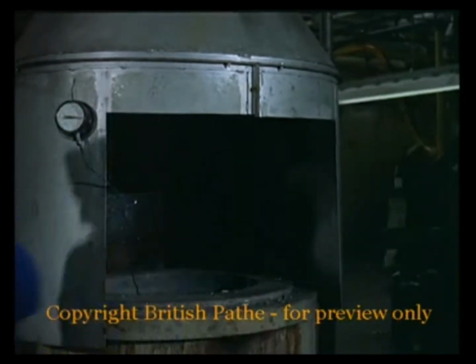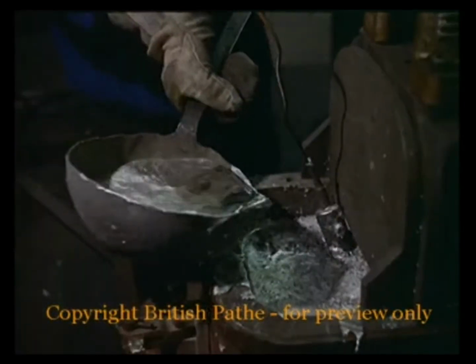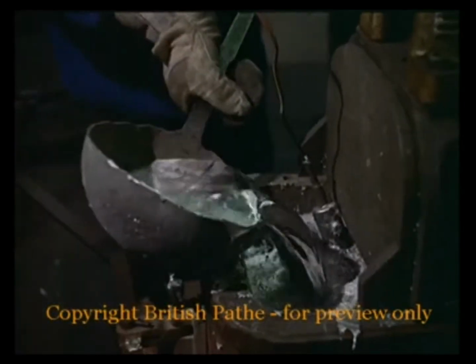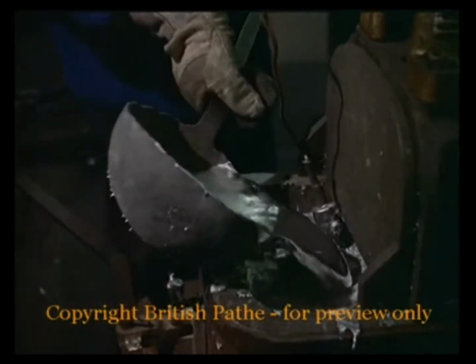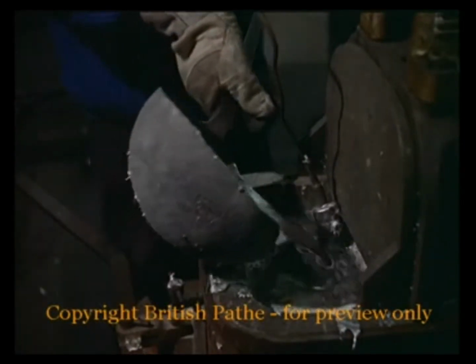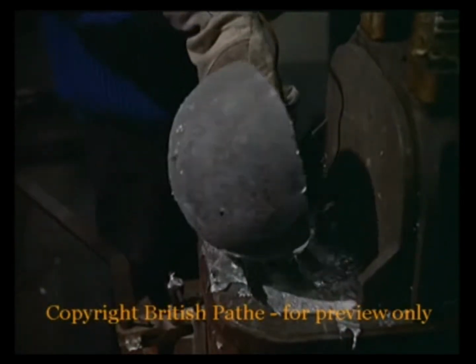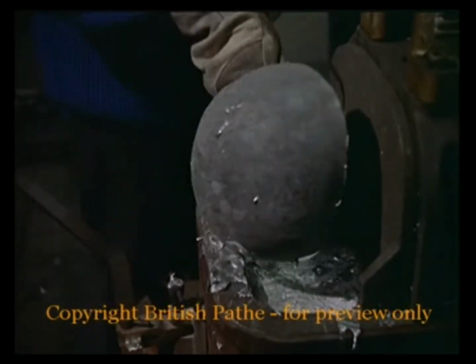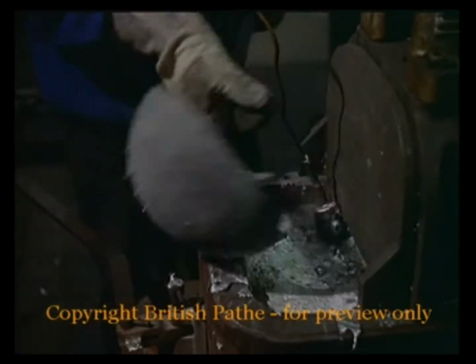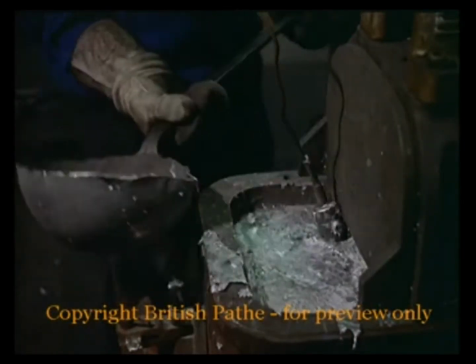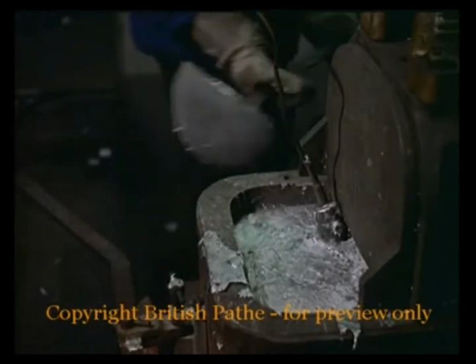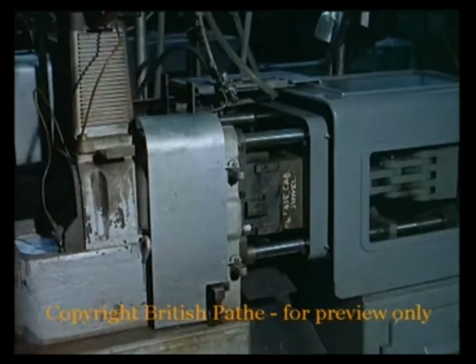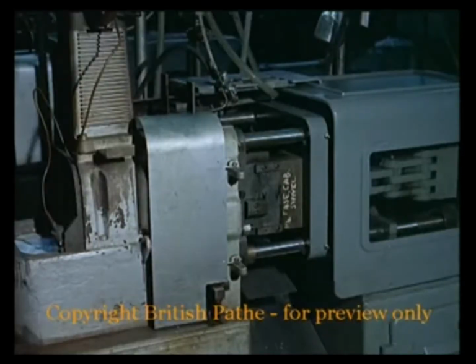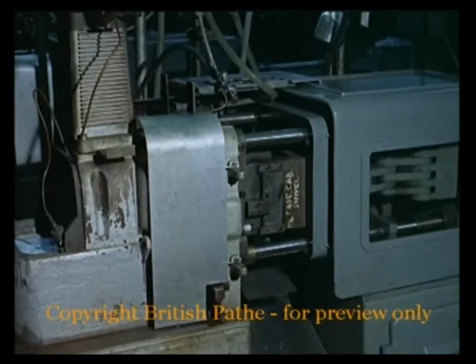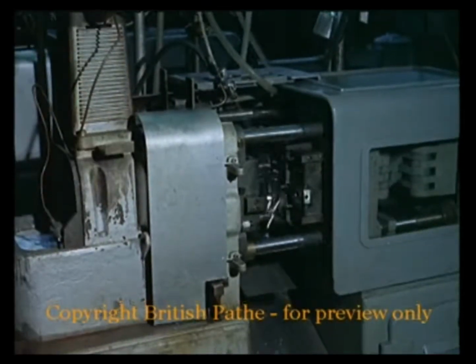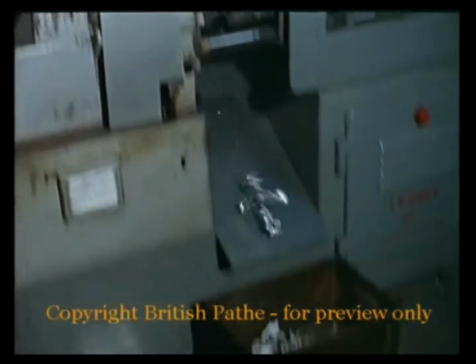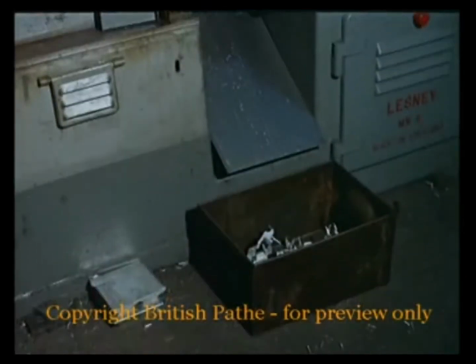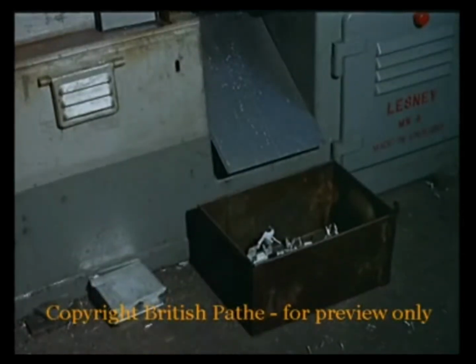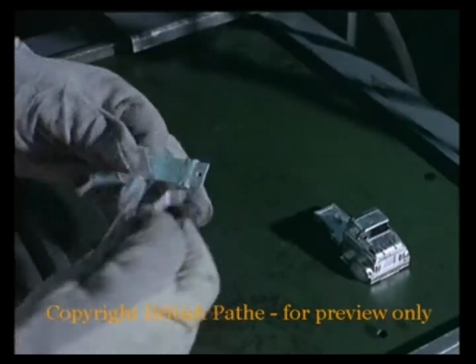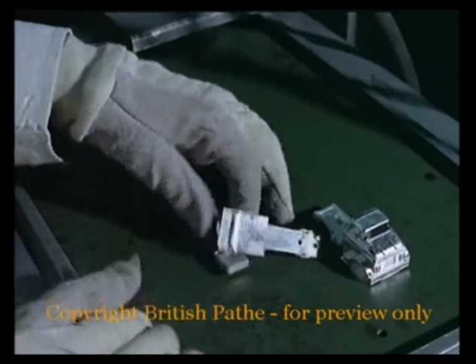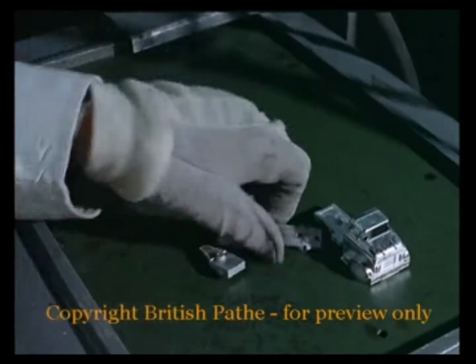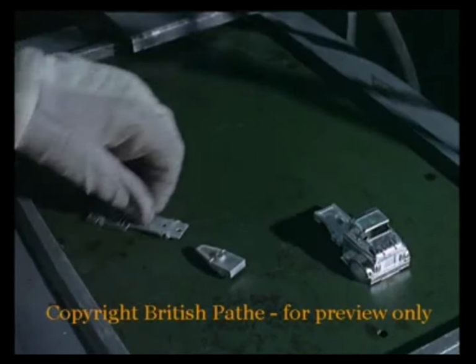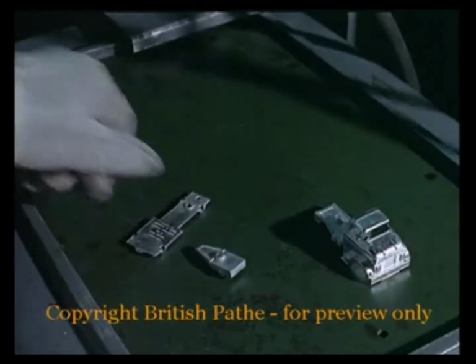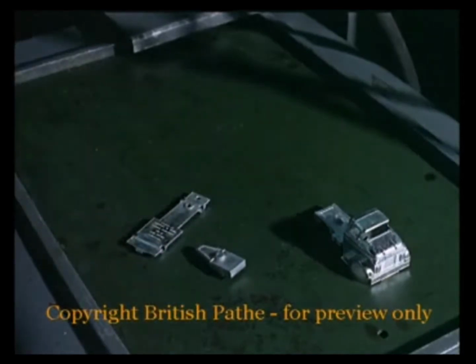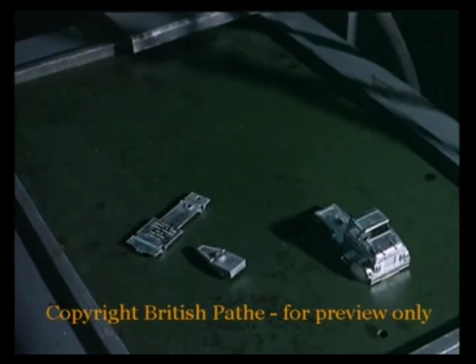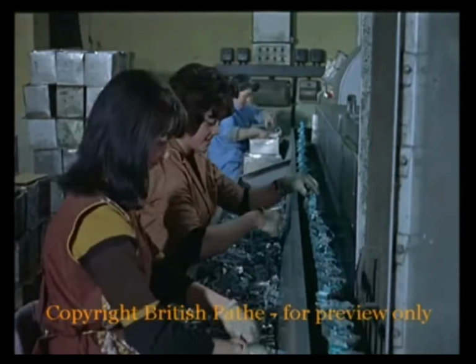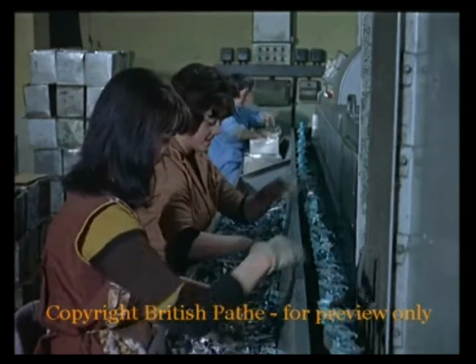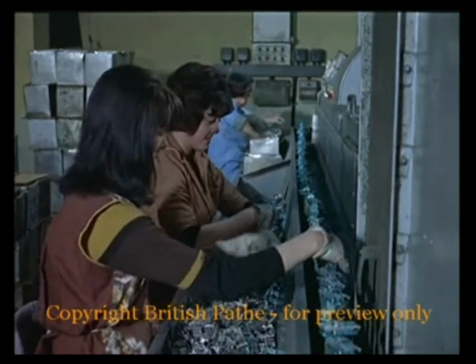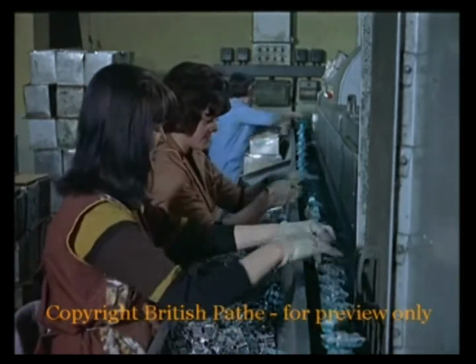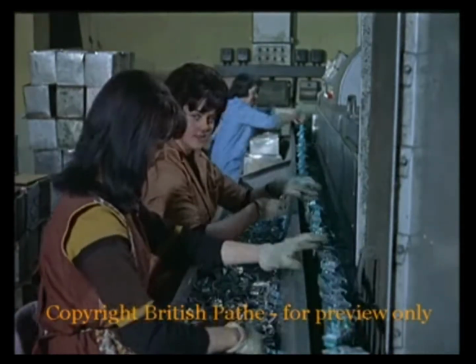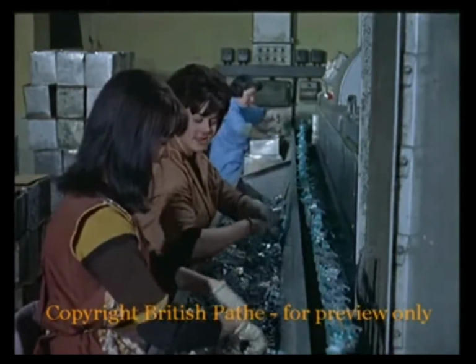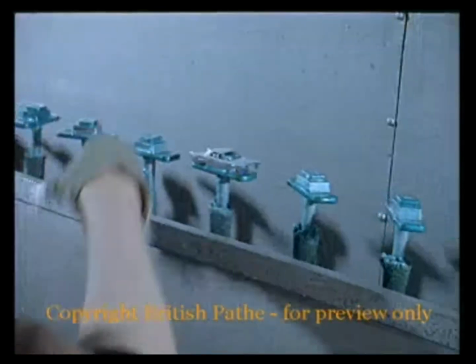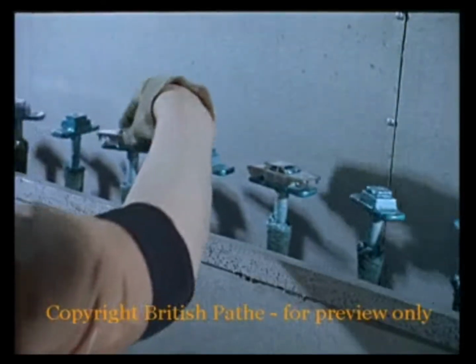The ladles of molten metal take us nearer to that production line. Just a few casts at first, but they build up until 80 million a year are rolling along. It's a far cry from the days when the first one — a replica of the coronation coach — sold a sensational million in 1952.